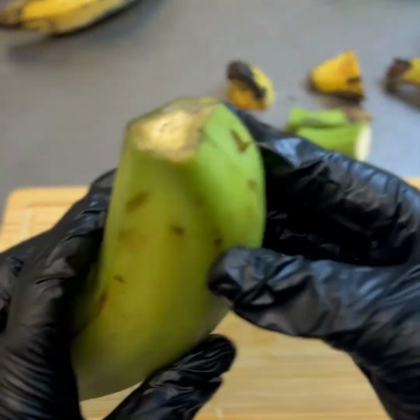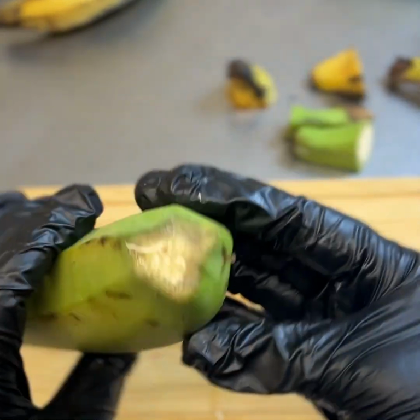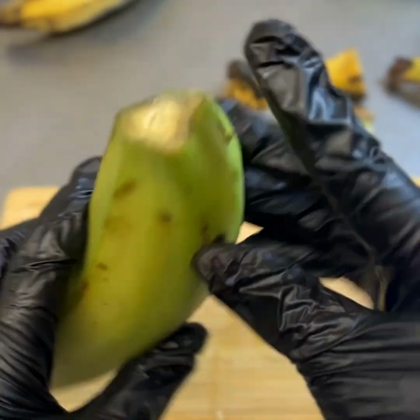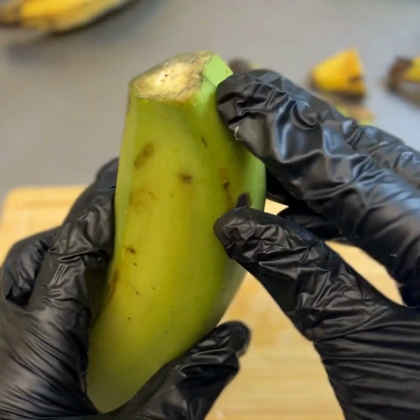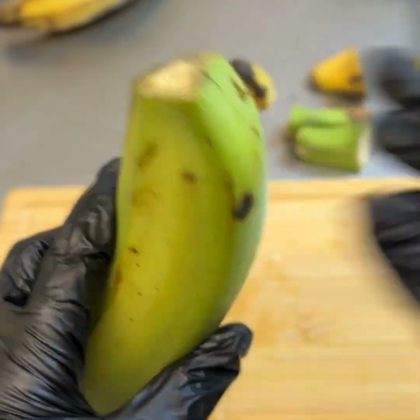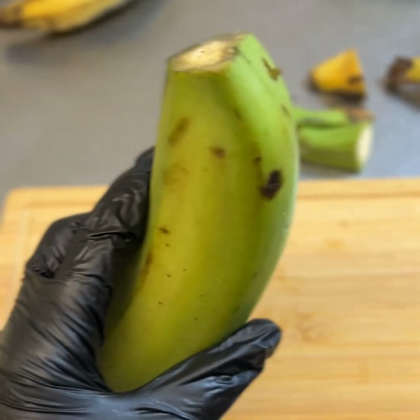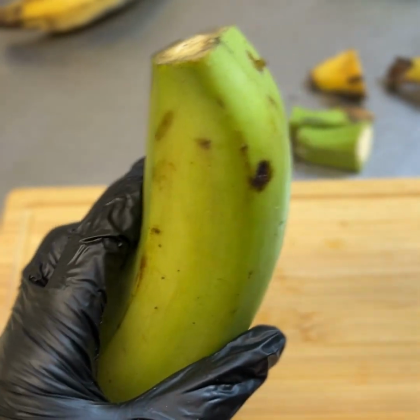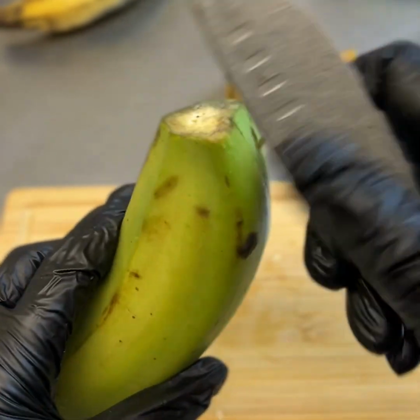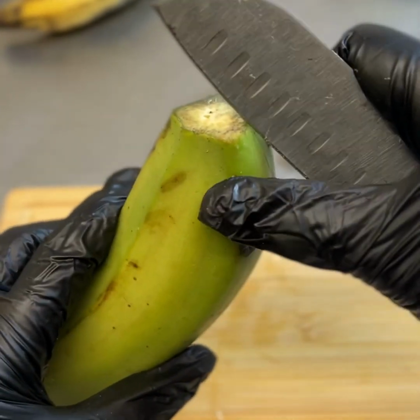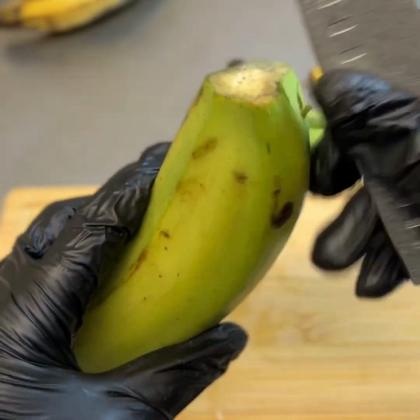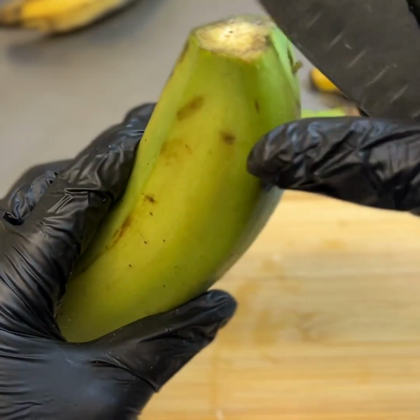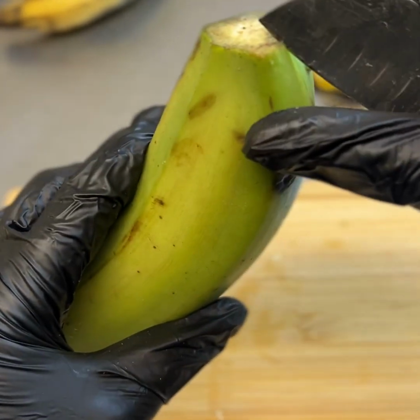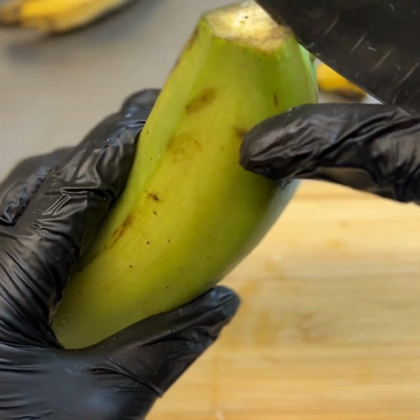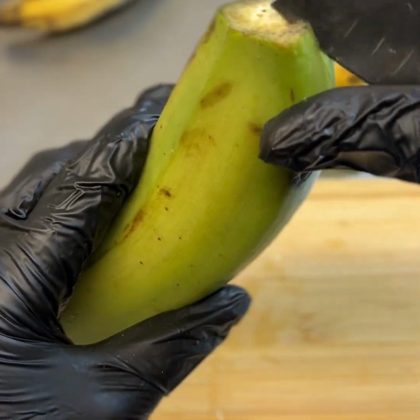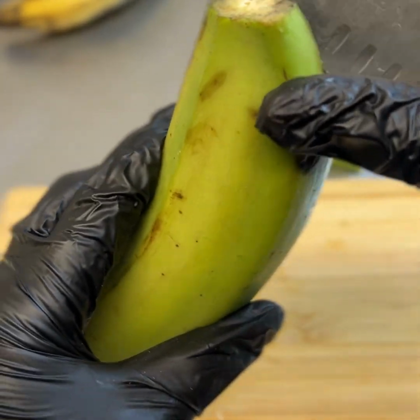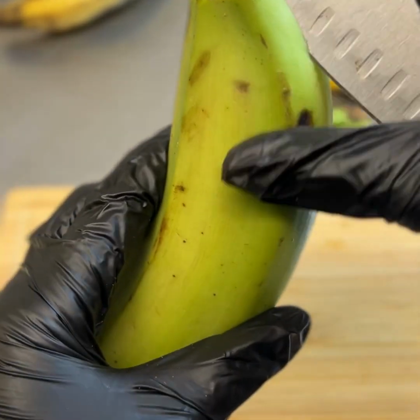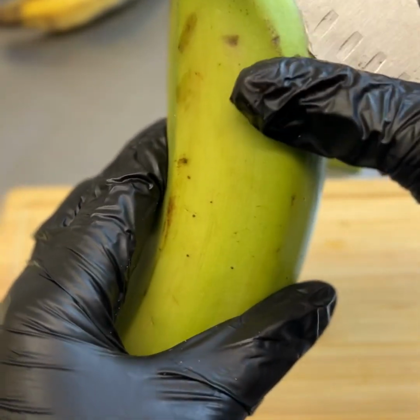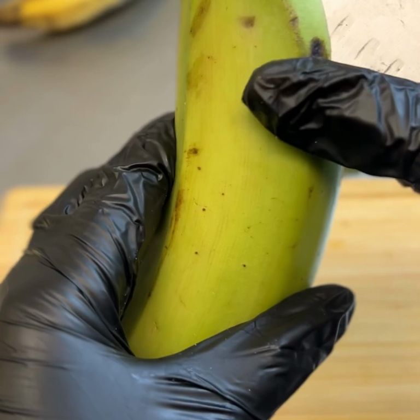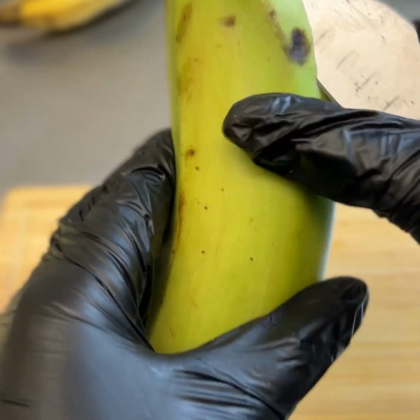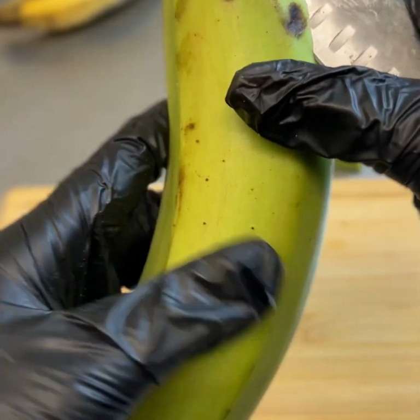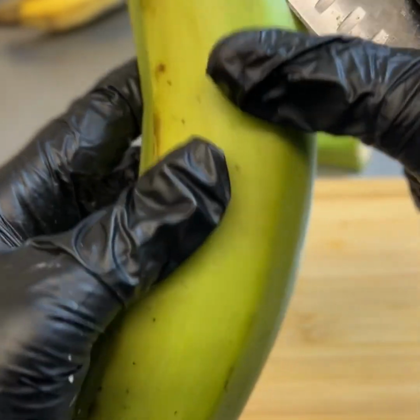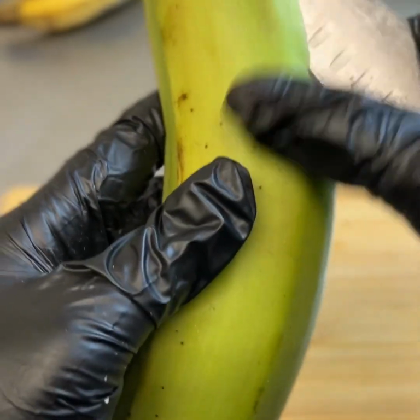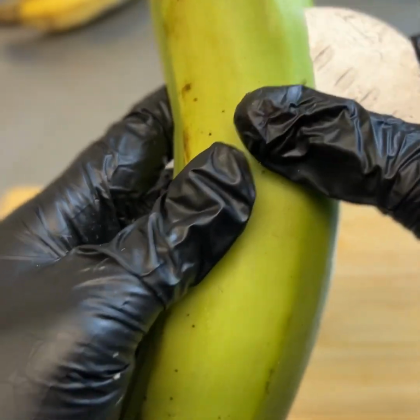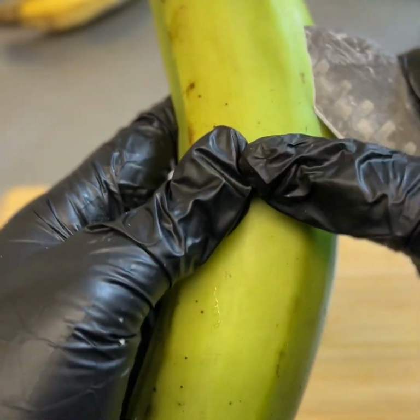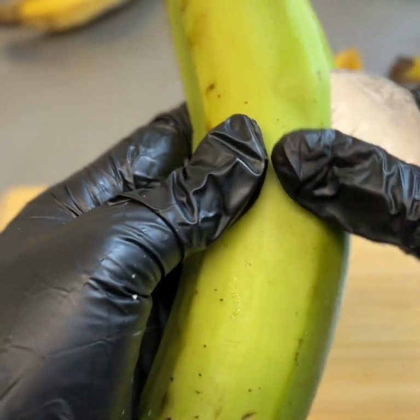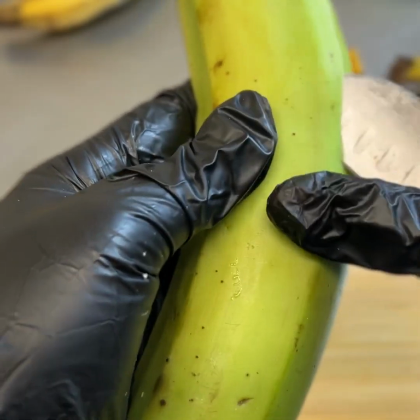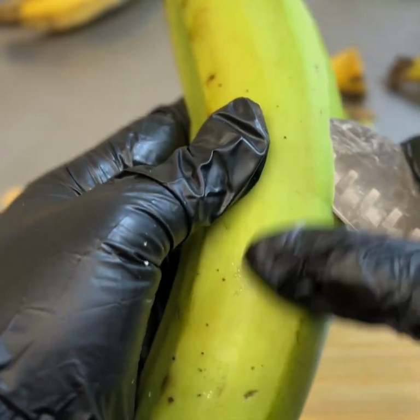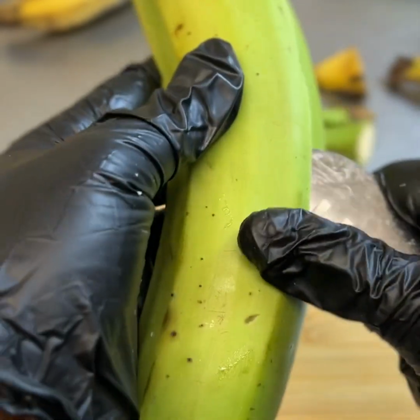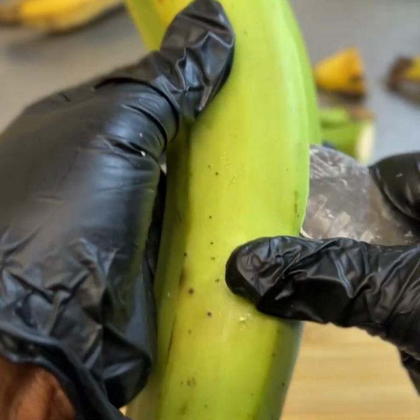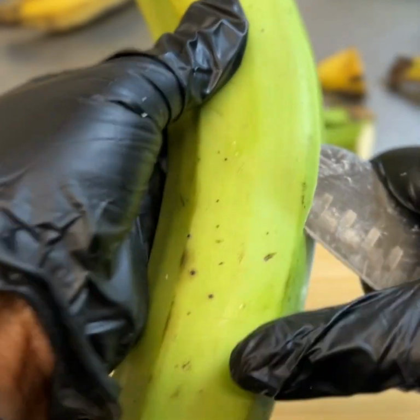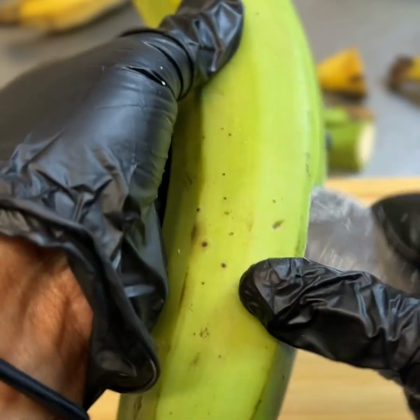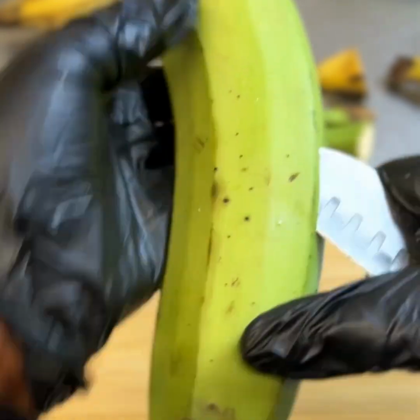Now I'm going to show you how to peel a green plantain, which is much harder. You're again going to take your knife, hold it very firm near the blade, and make a straight cut down the corner of the plantain once again.